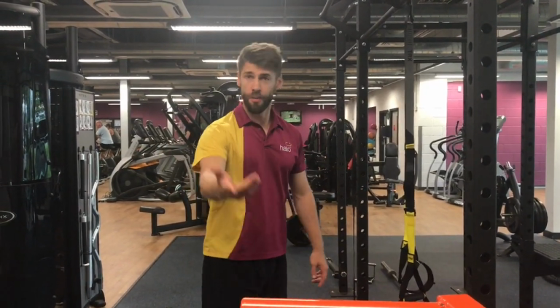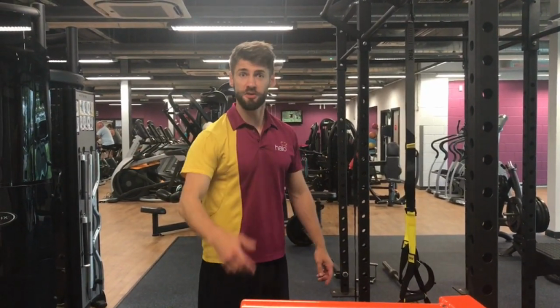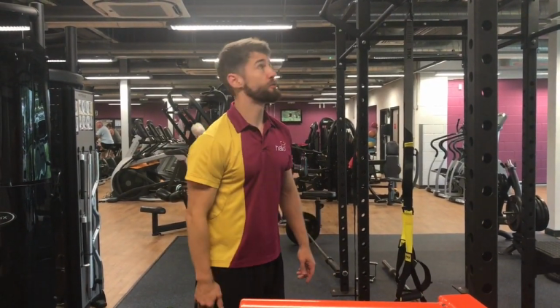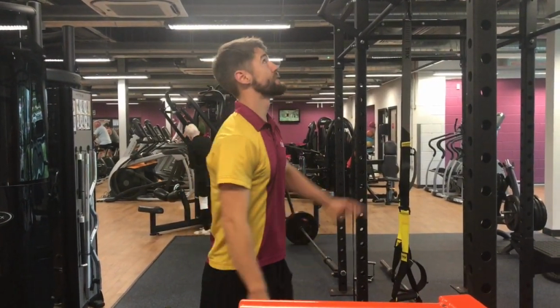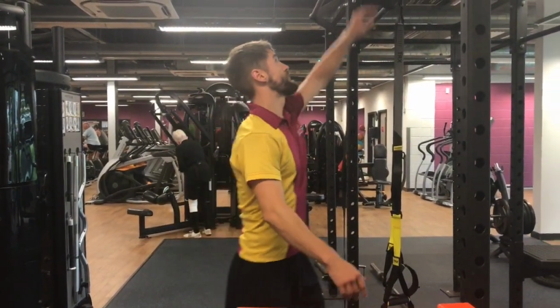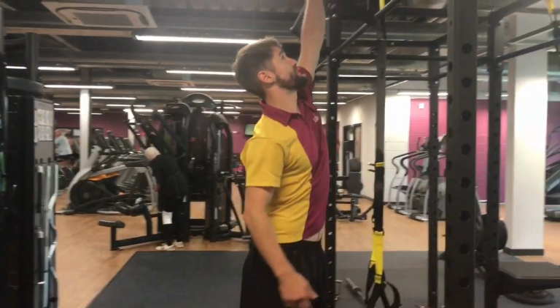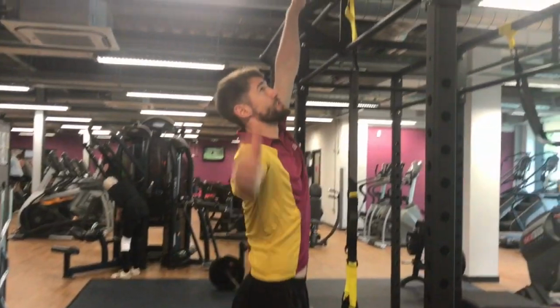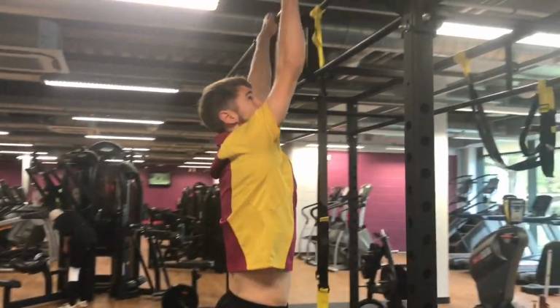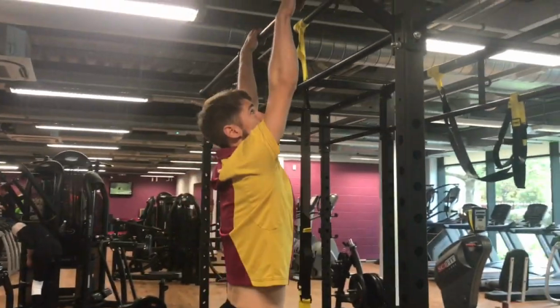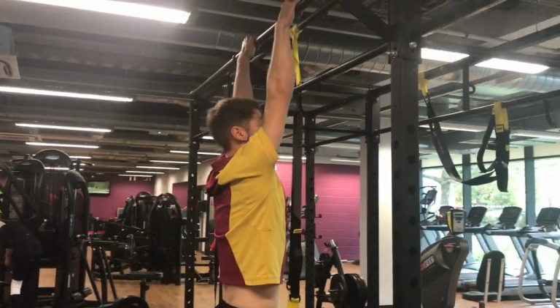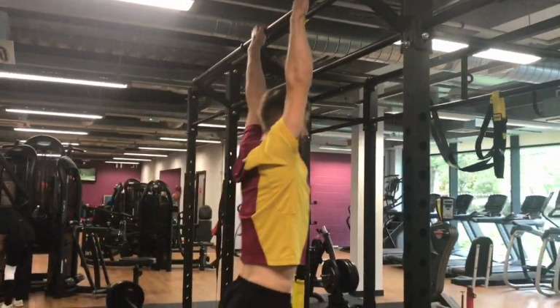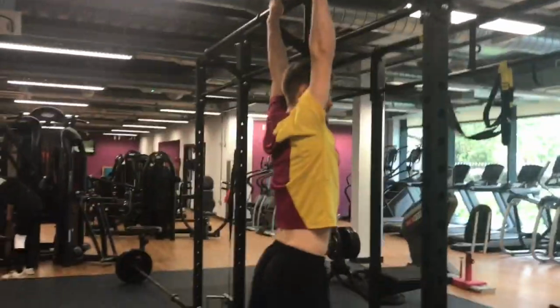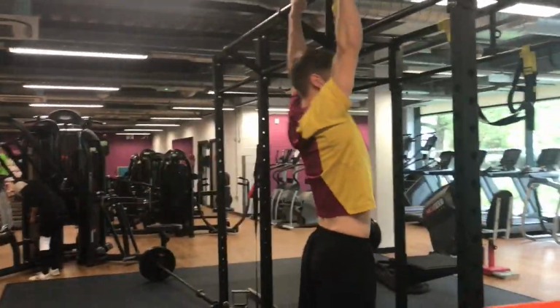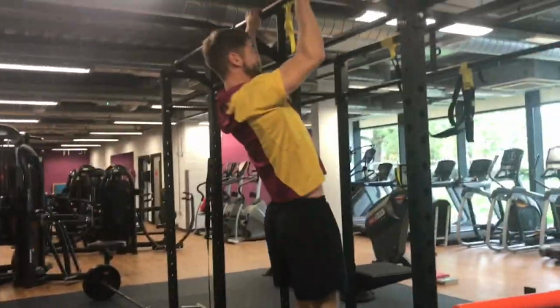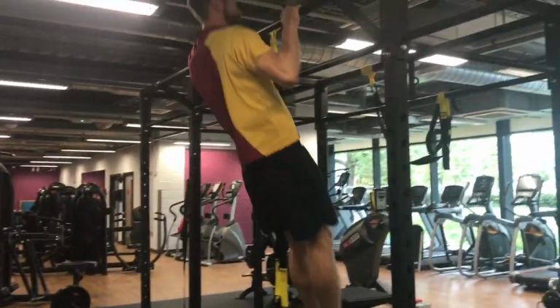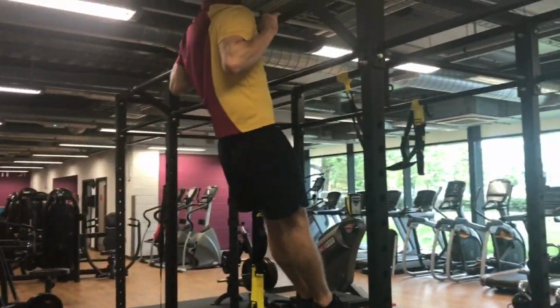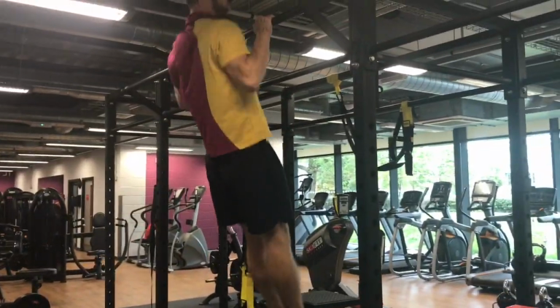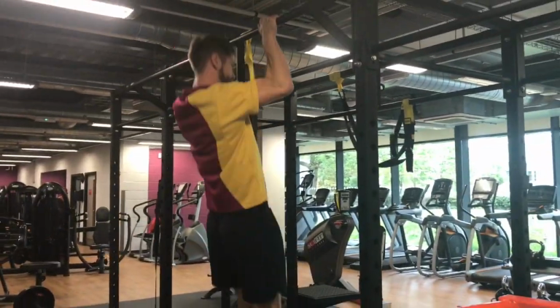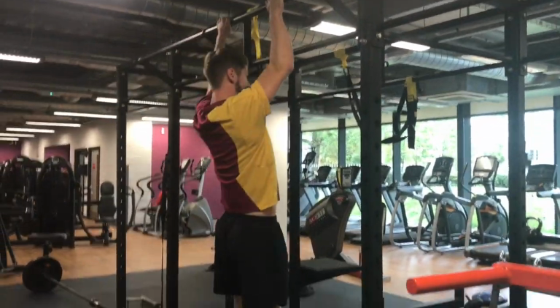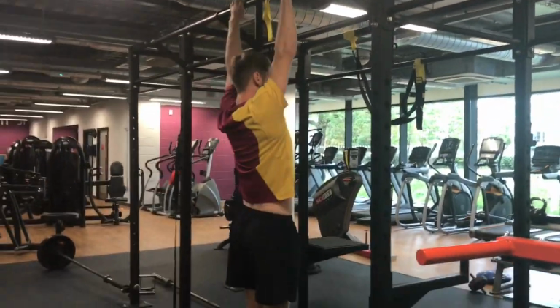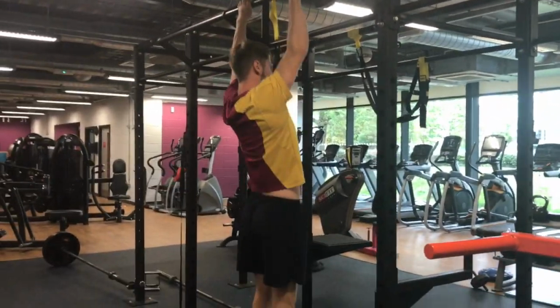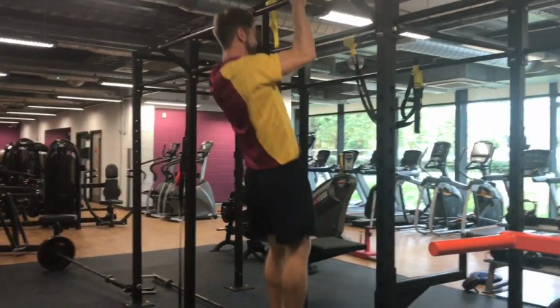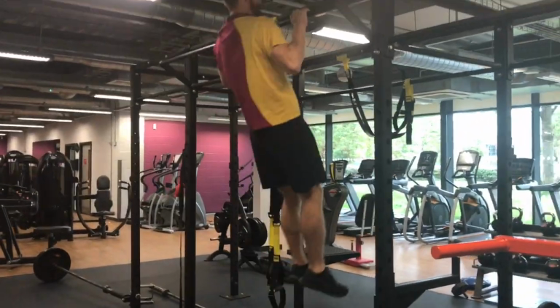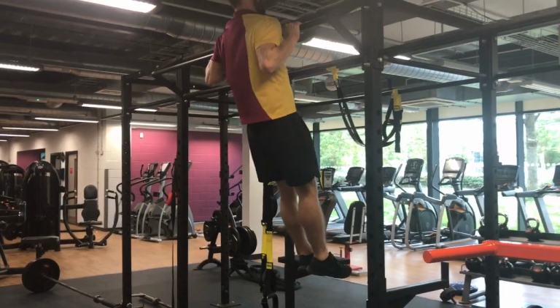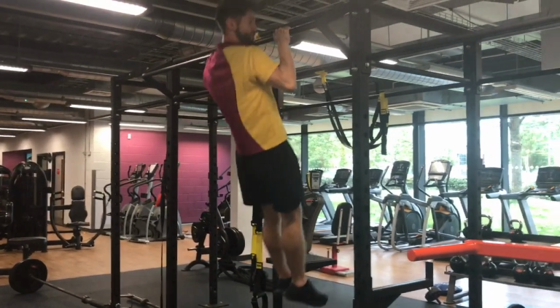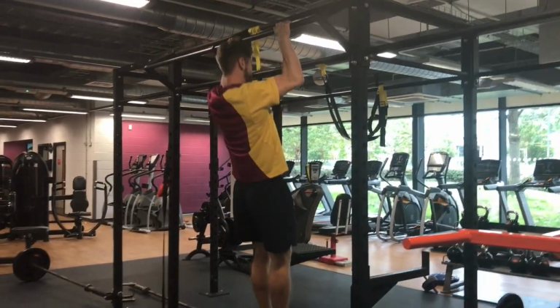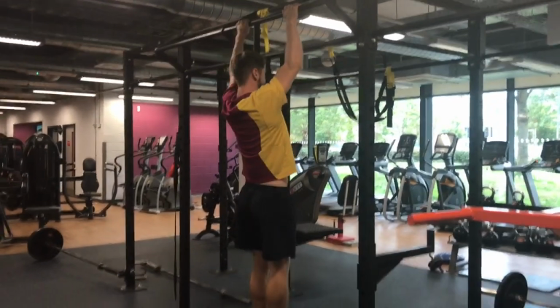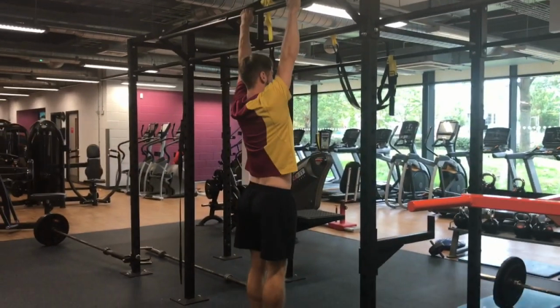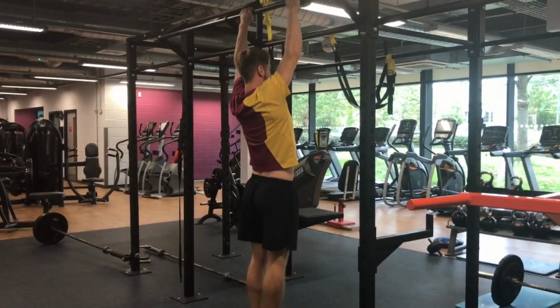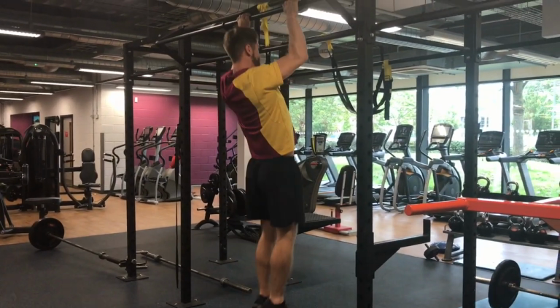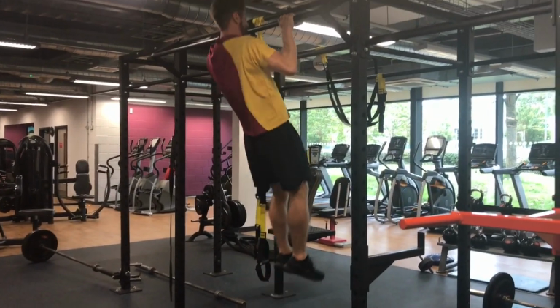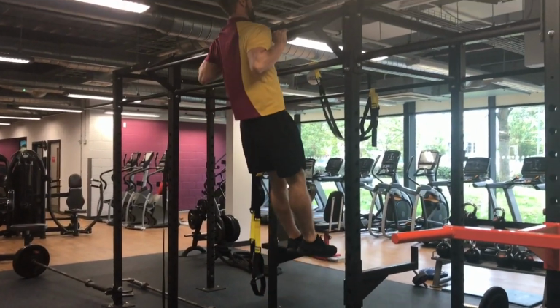I'm beginning to spin through it now. So from that position, twice overhand grip, chest all the way to the bar, control down. Let's go through it, let's see what we're getting, let's see where we're getting to.